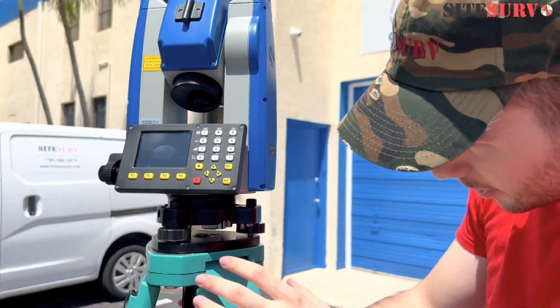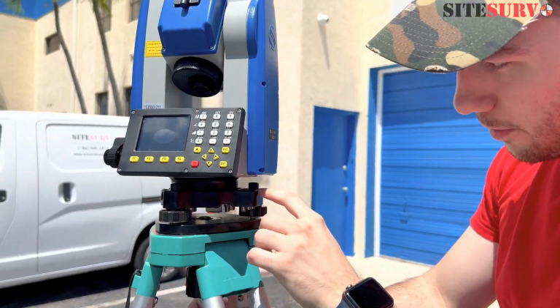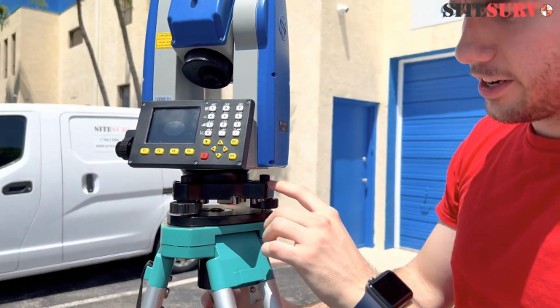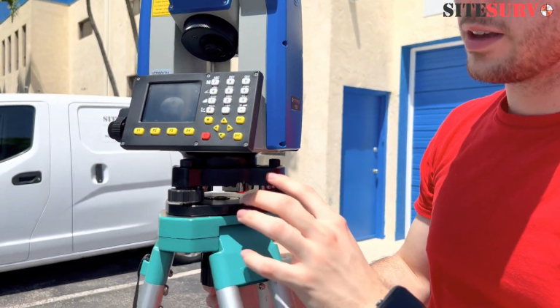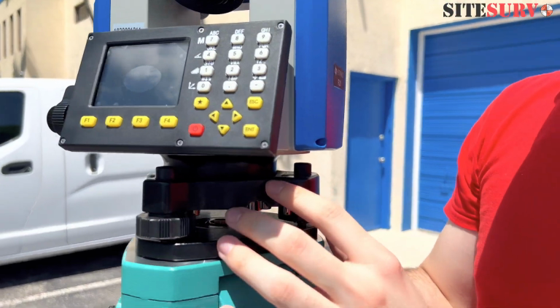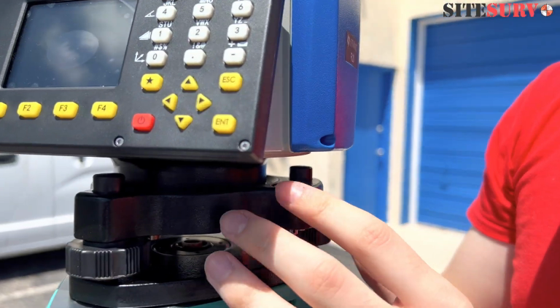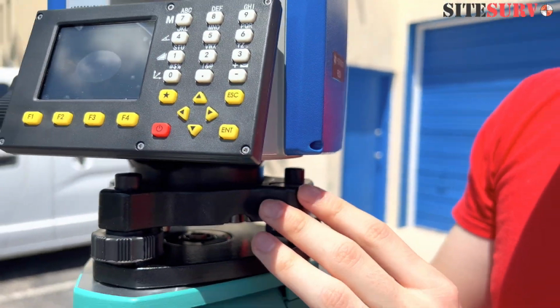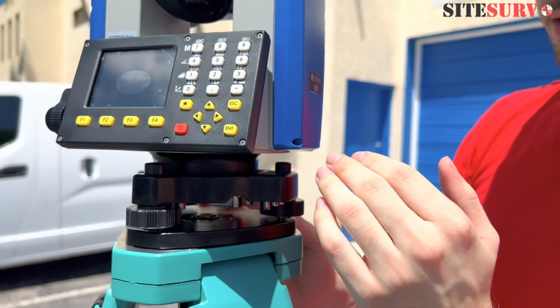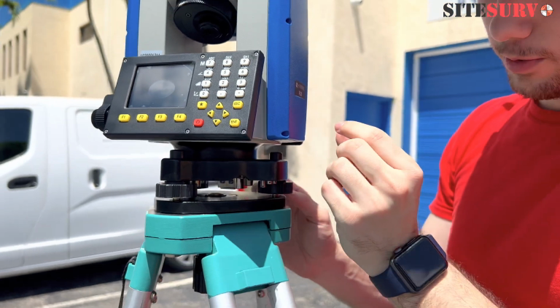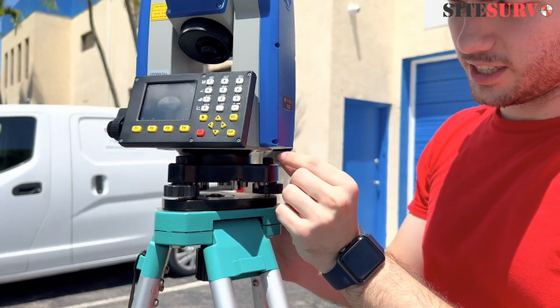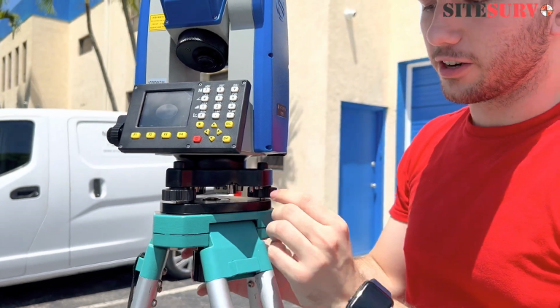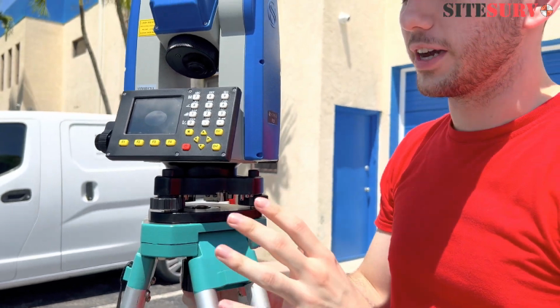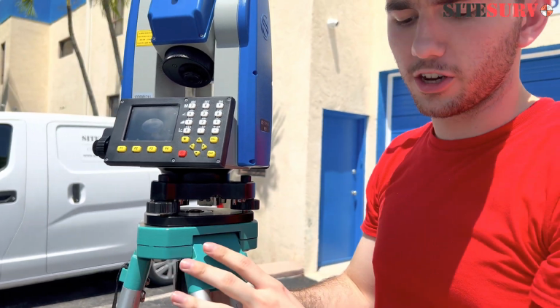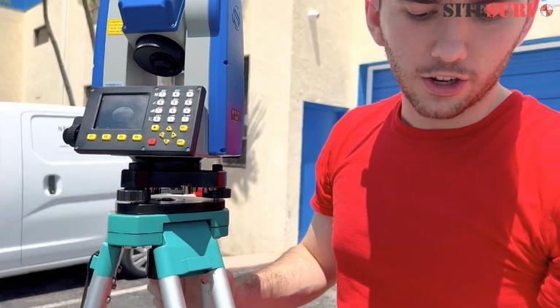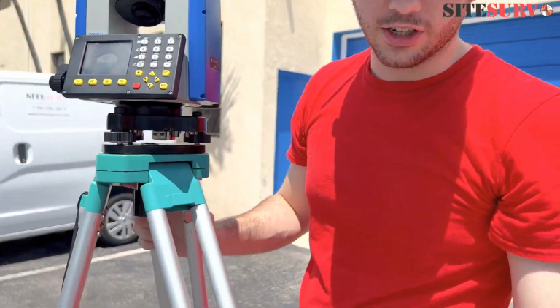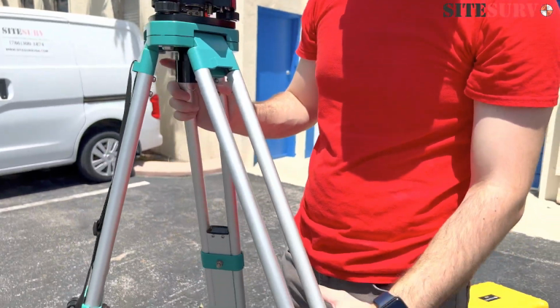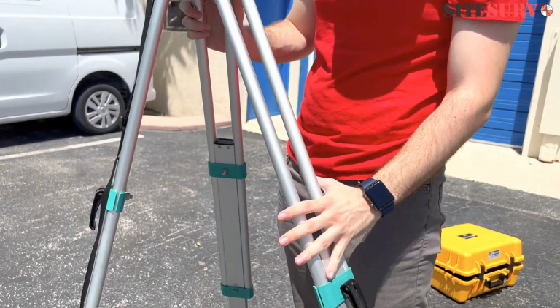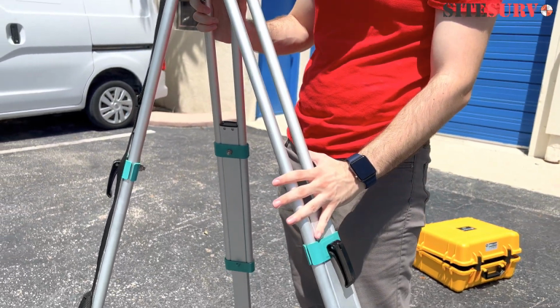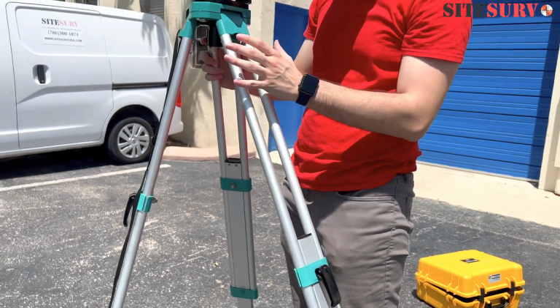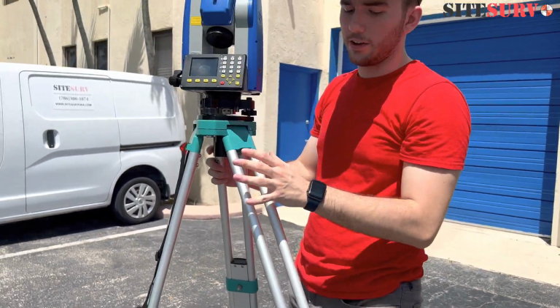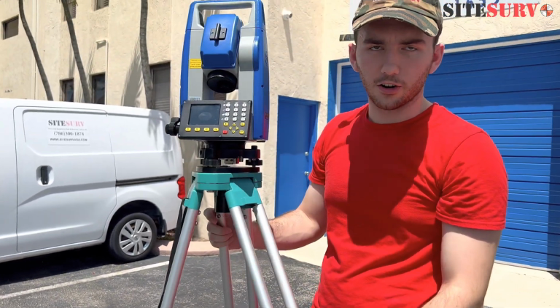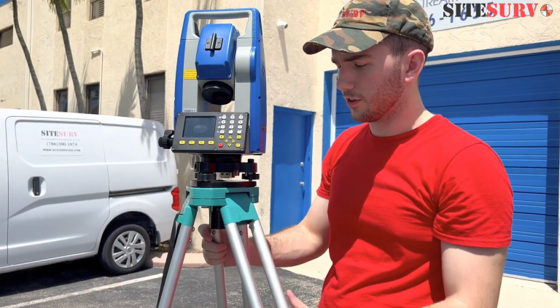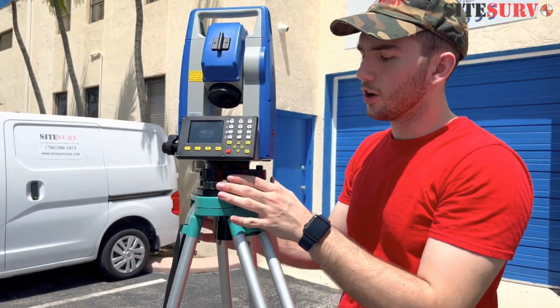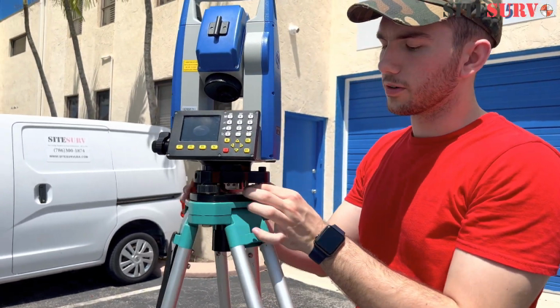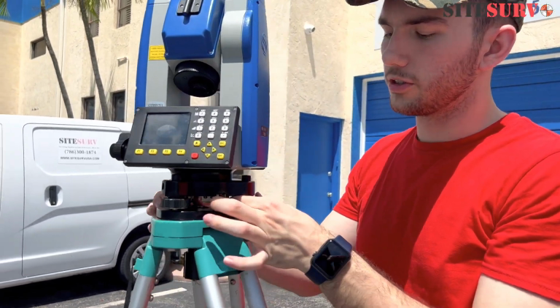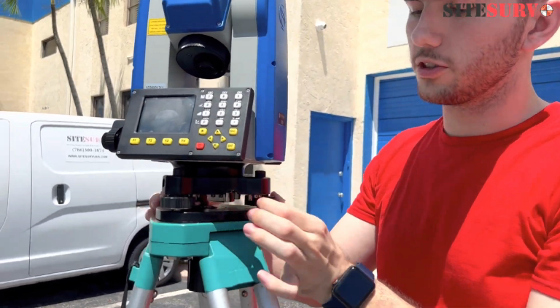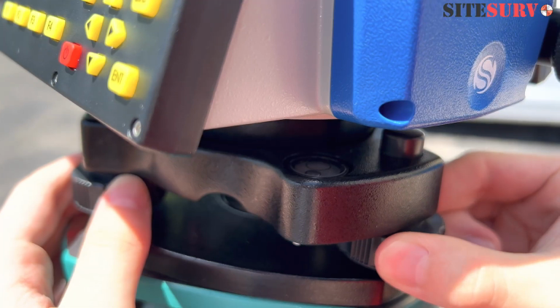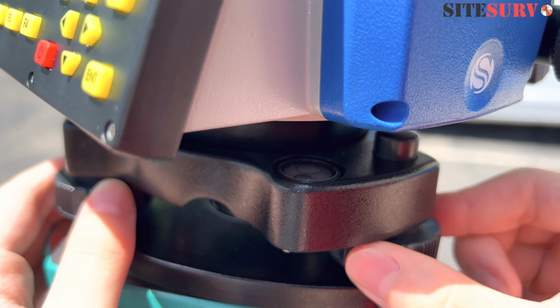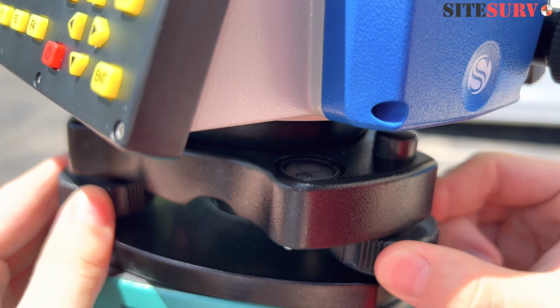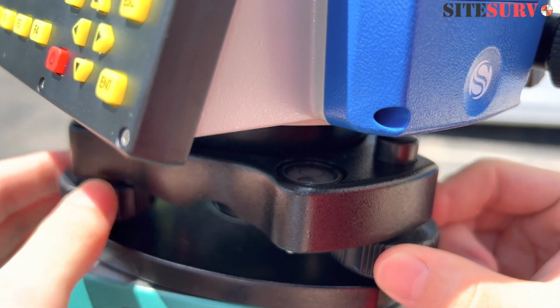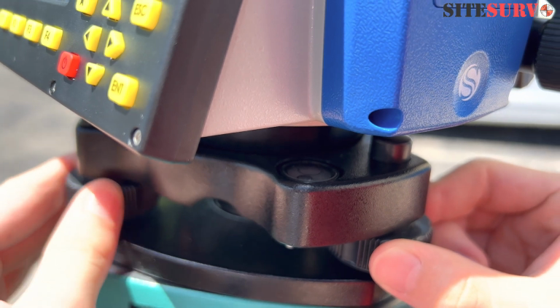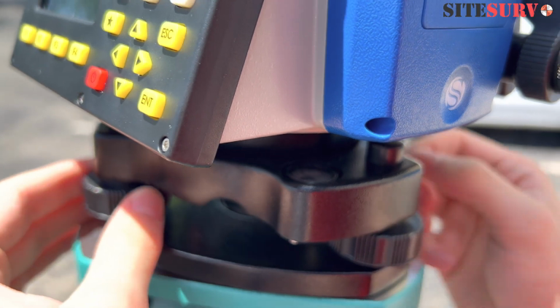You've got to find the bubble right here, and you've got to make sure you put the bubble in the center. By doing so, you're going to need to adjust the tripod if it's not already leveled, or use the little knobs on the side until the bubble moves into the center.